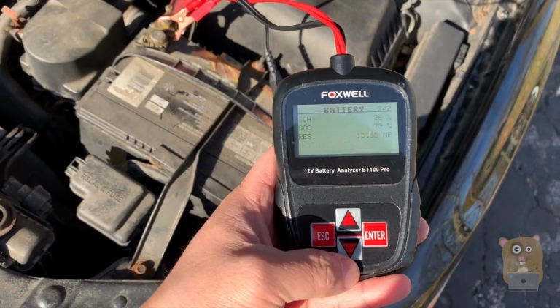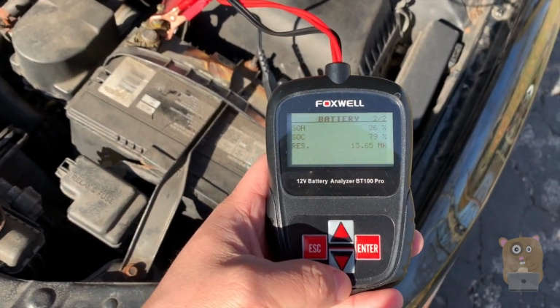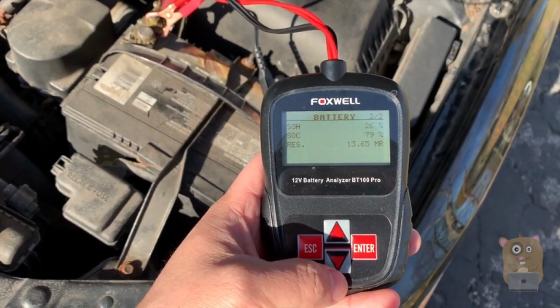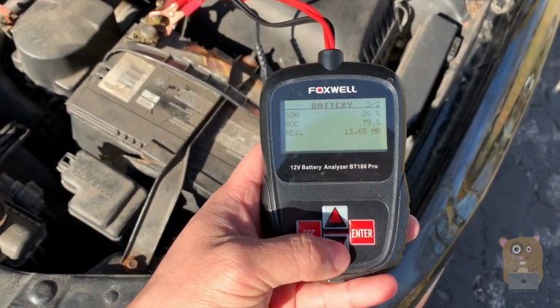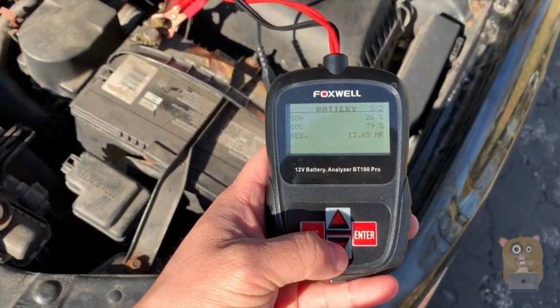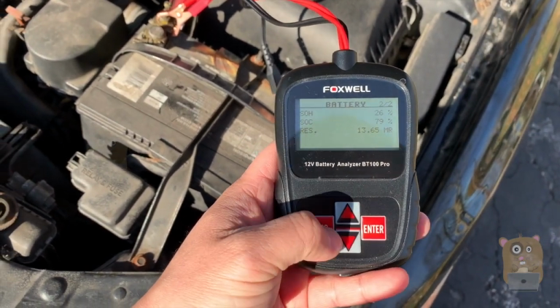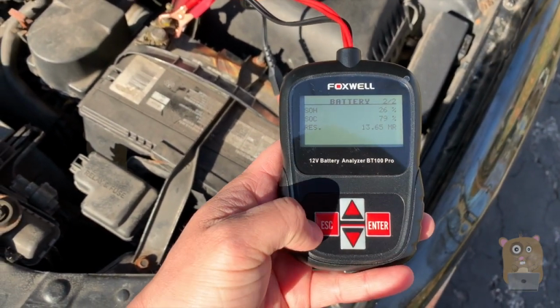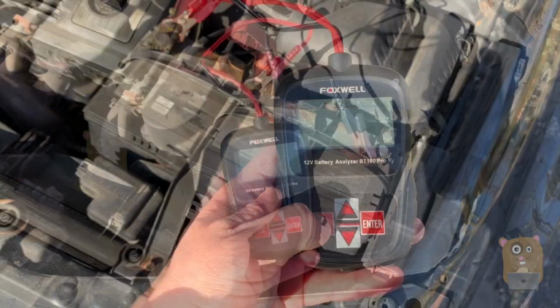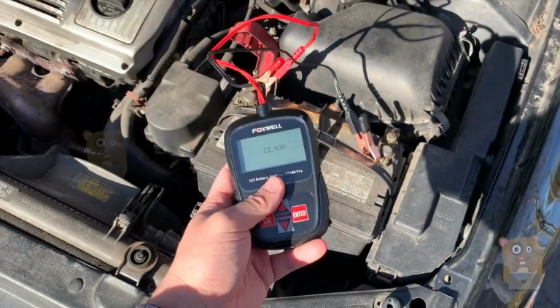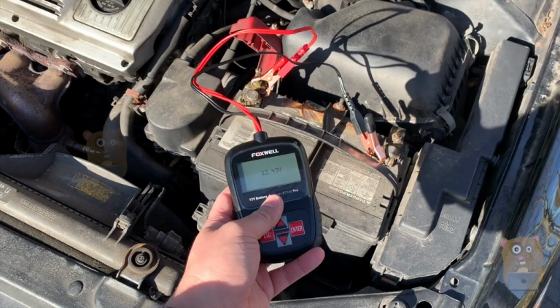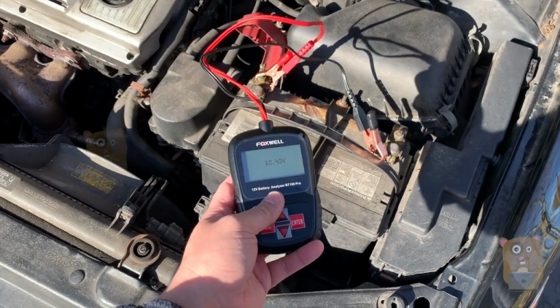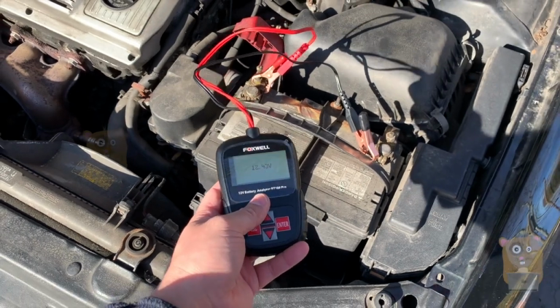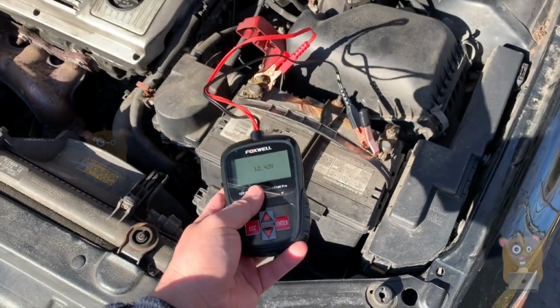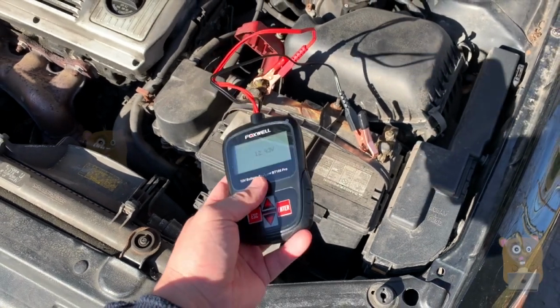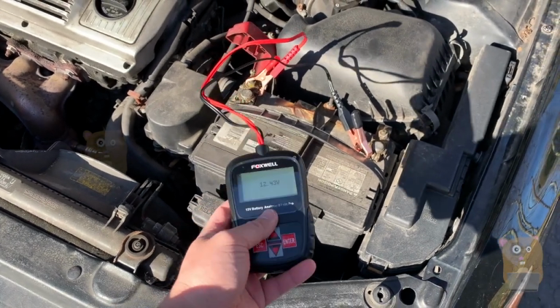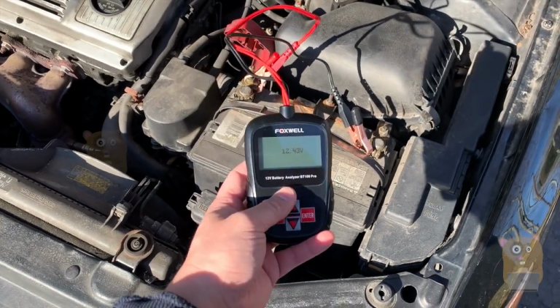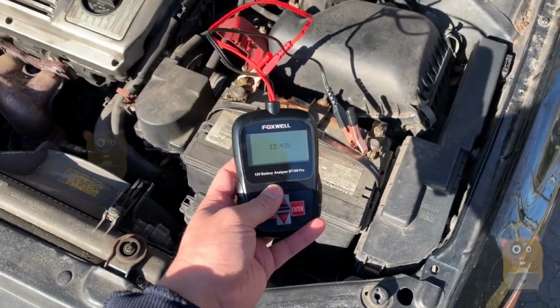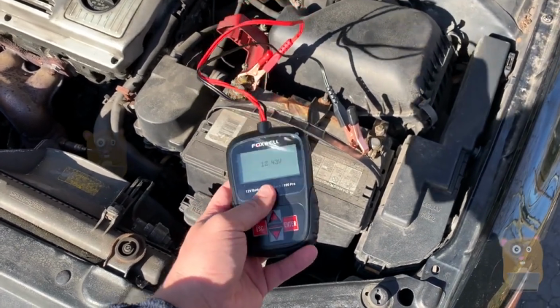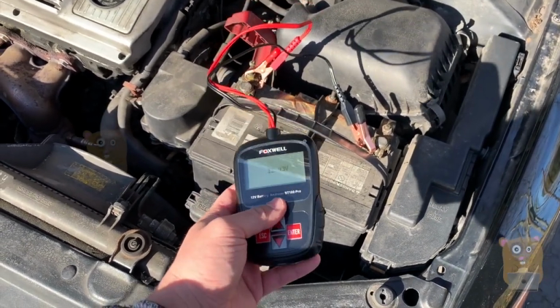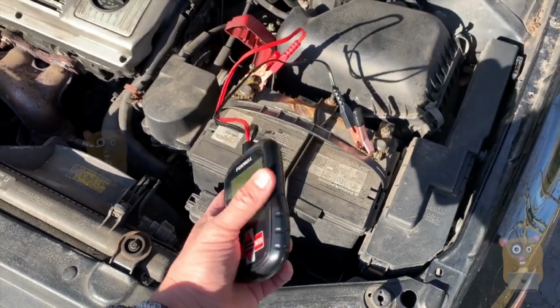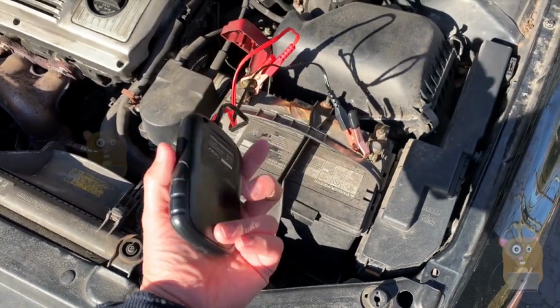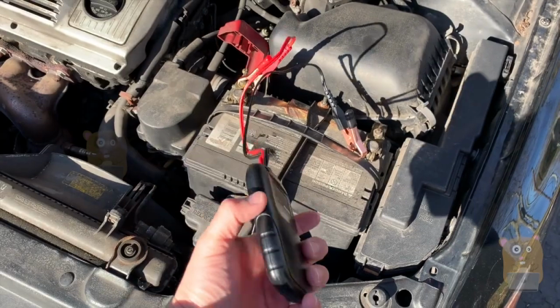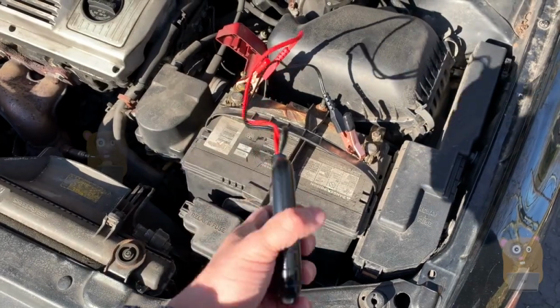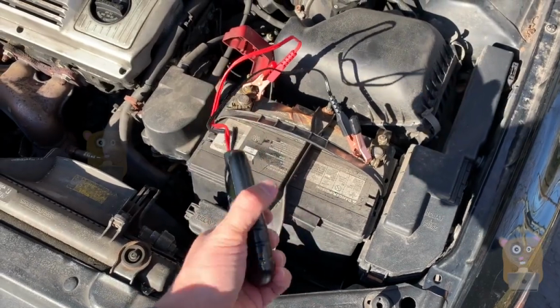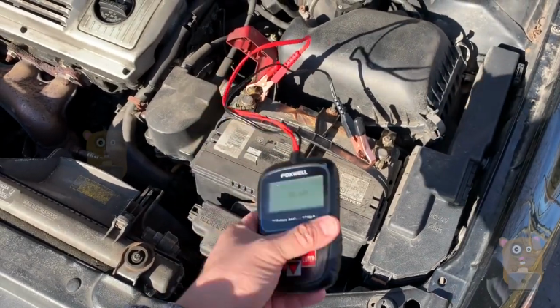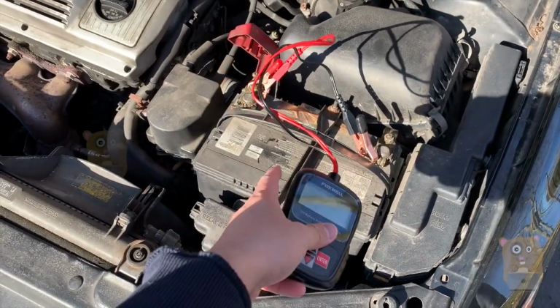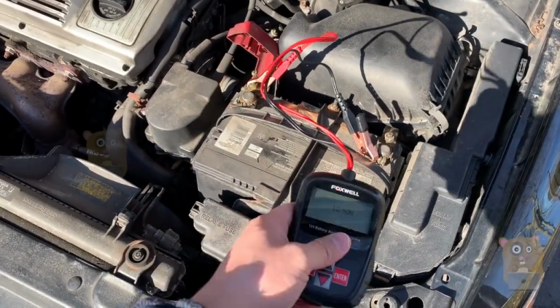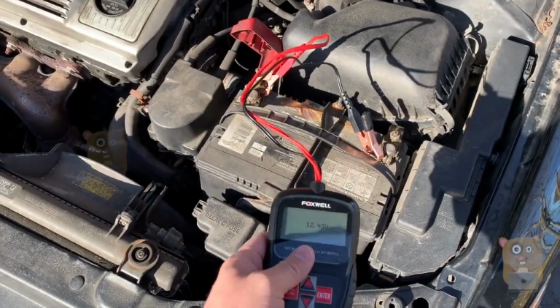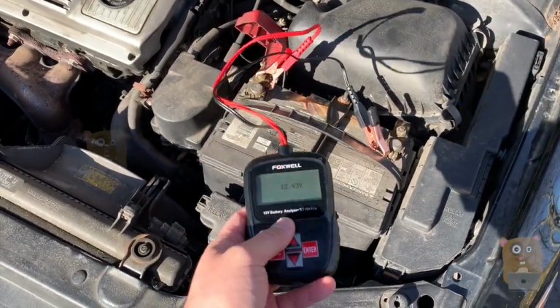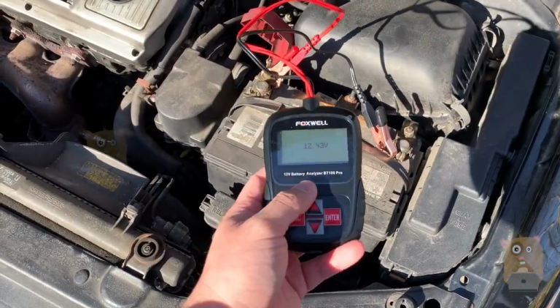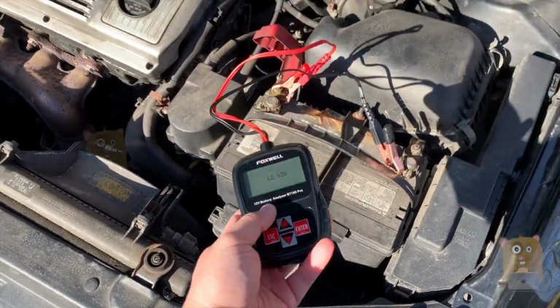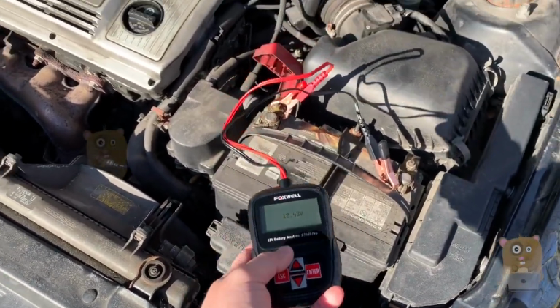Press down to view some of the other options here. First I'll call Costco to make sure they have it in stock before stopping by. I'm going to use this and test the new battery too, but the new battery will of course be better rated than this one — we'll have better cranking amps.